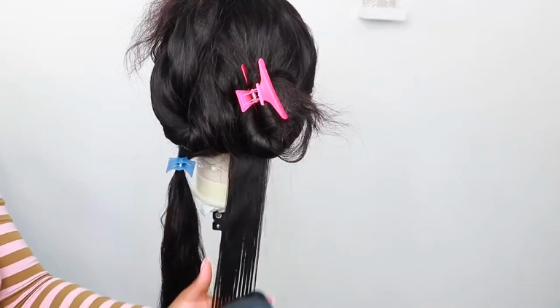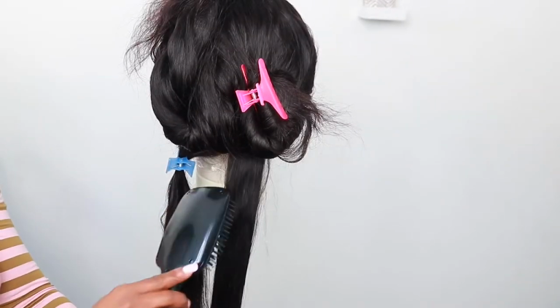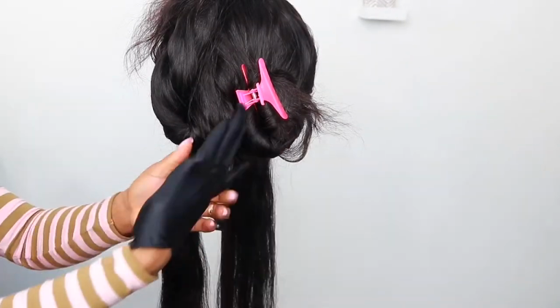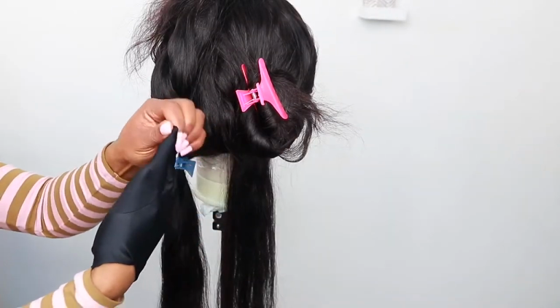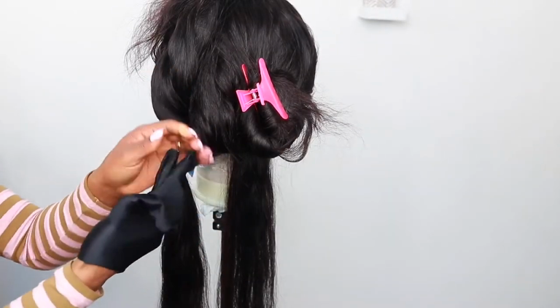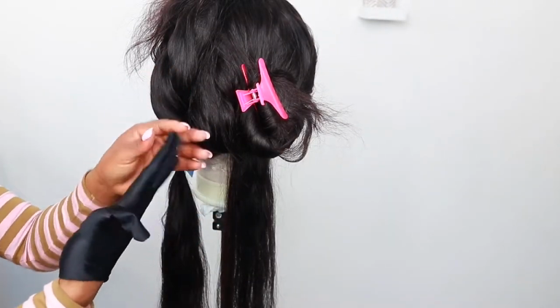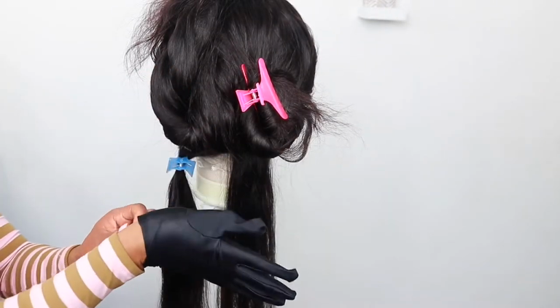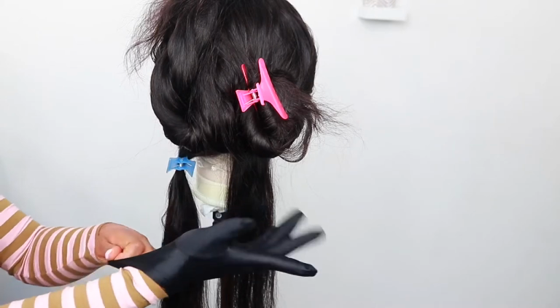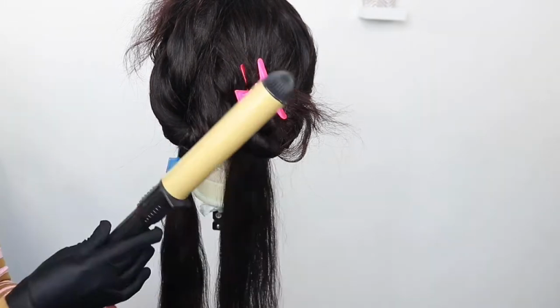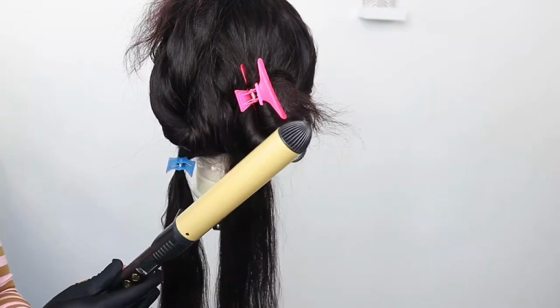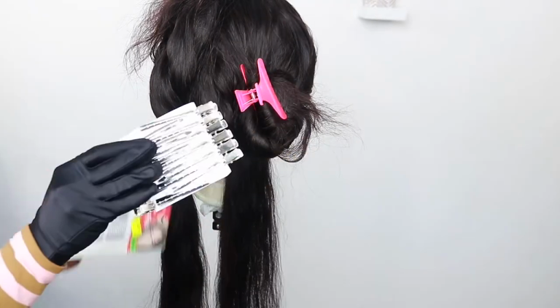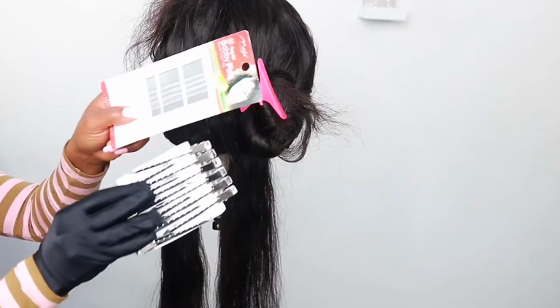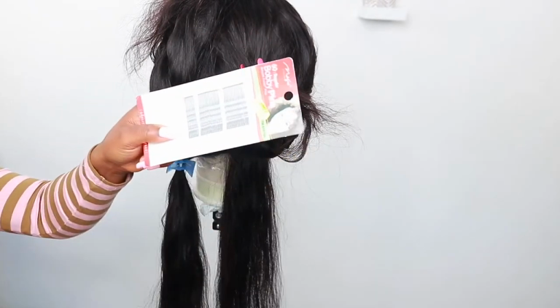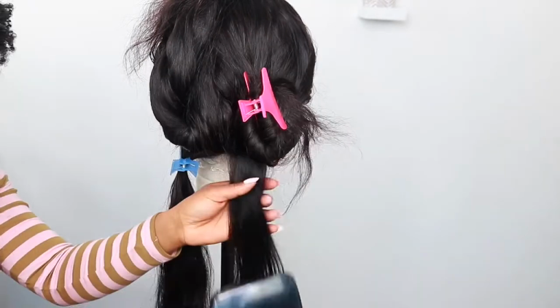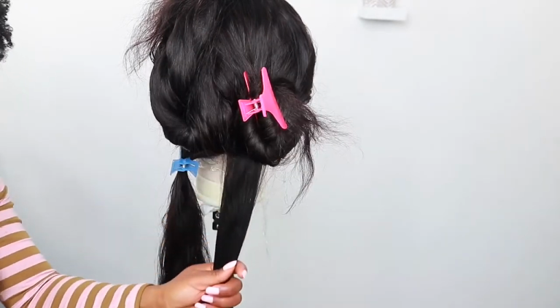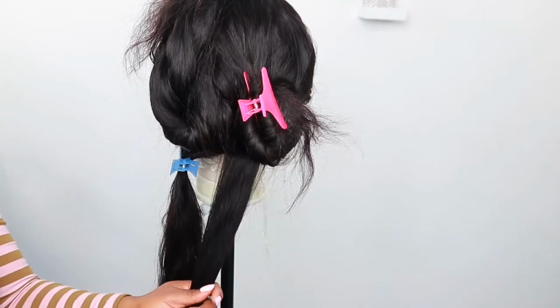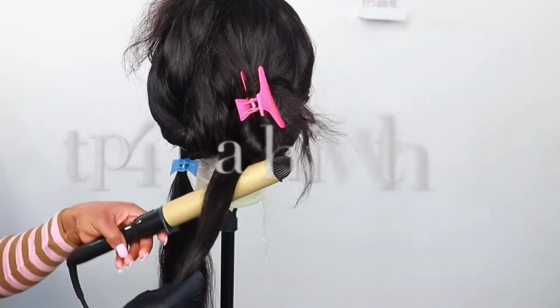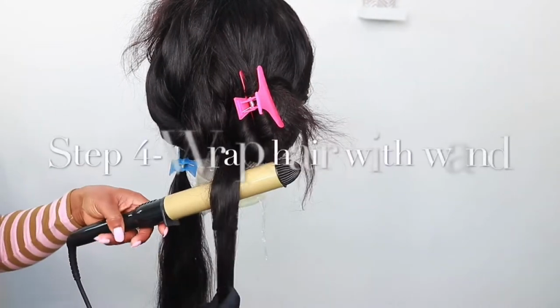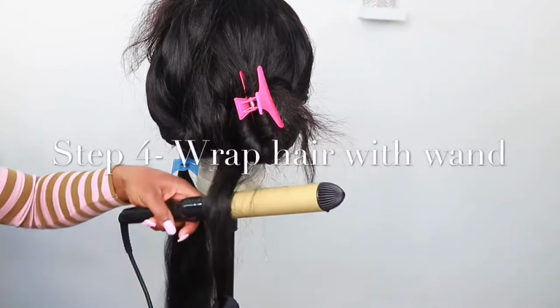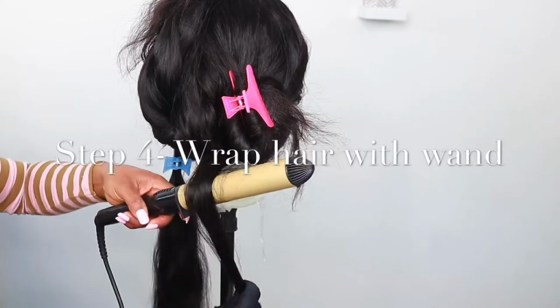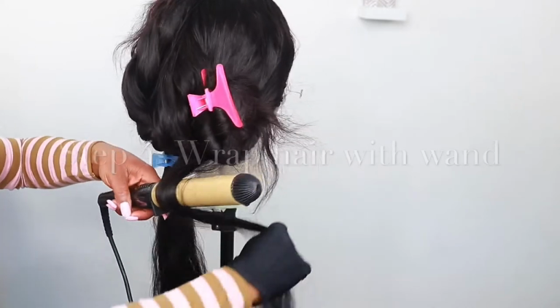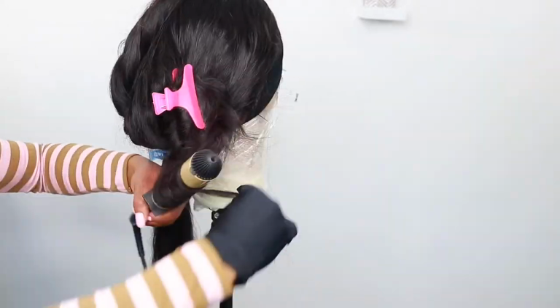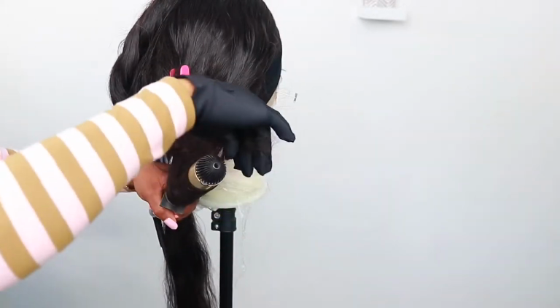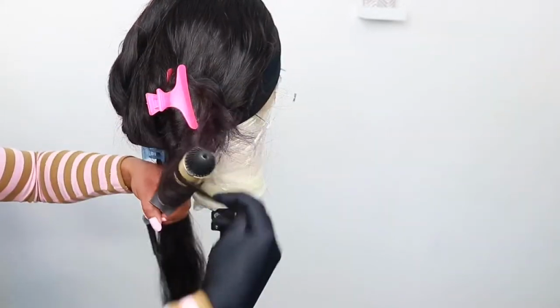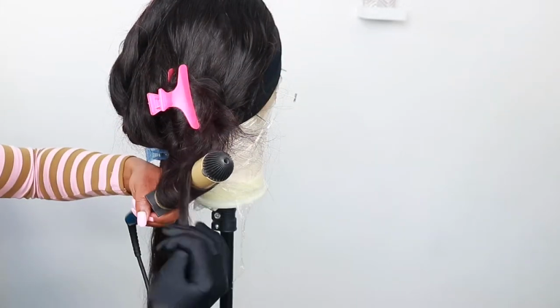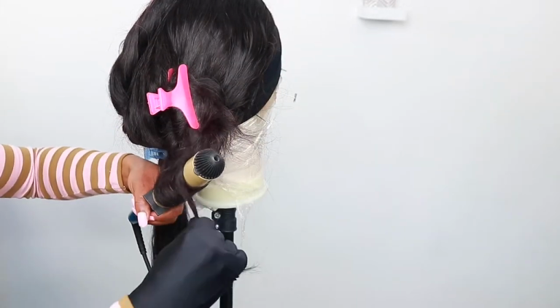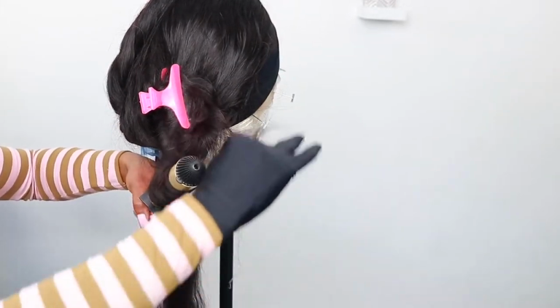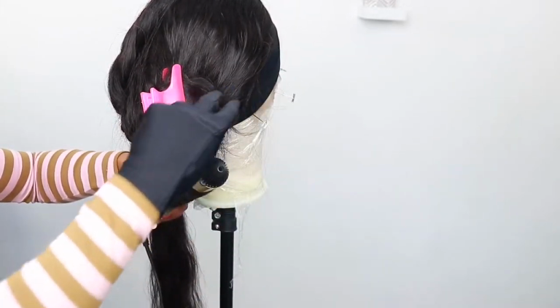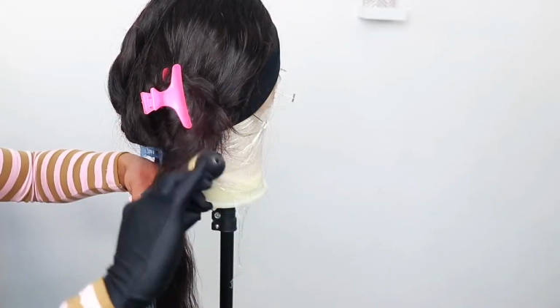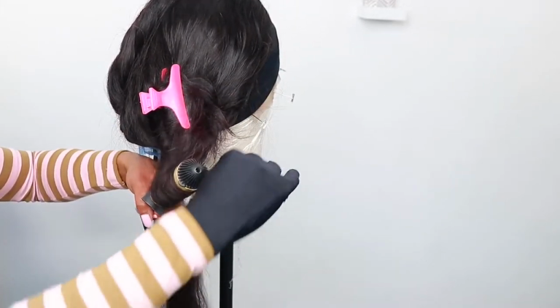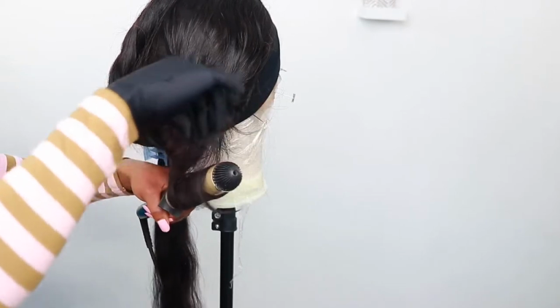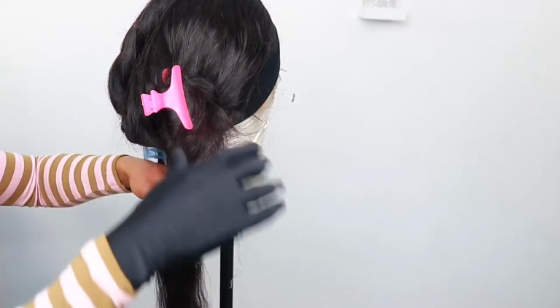I'm just putting on my gloves here. Then with the curling wand, I'm also going to be using these pins. I wrap the hair with the wand — if you see the way I wrap the hair, I'm wrapping it flat, so I'm not twisting the hair.